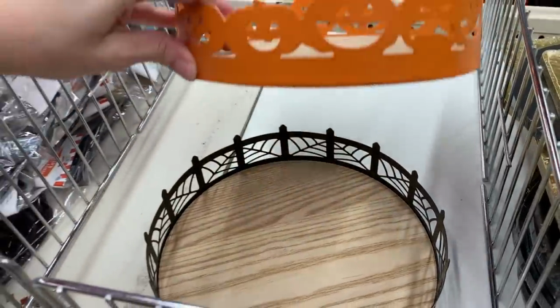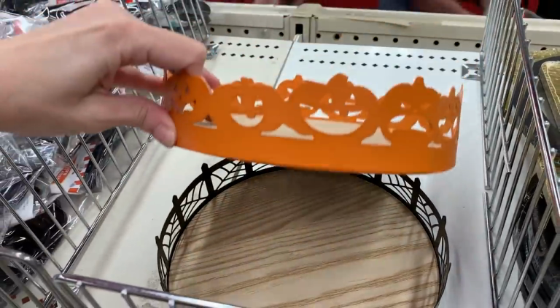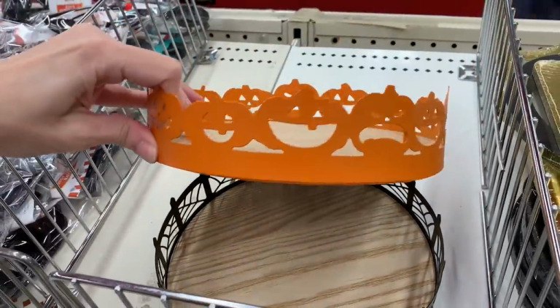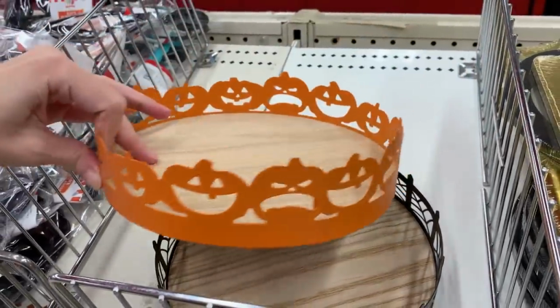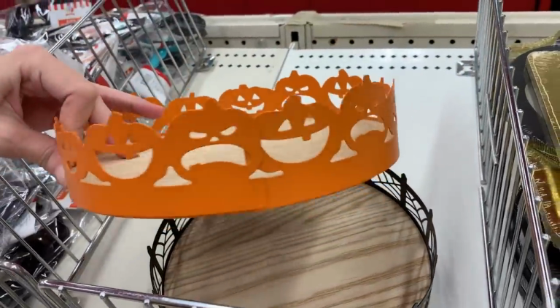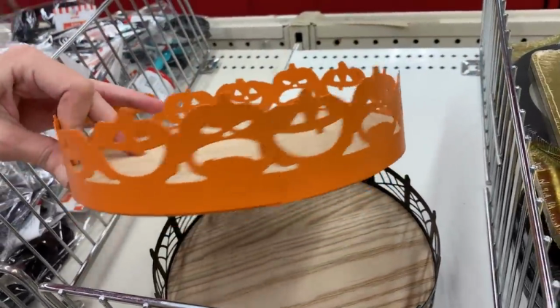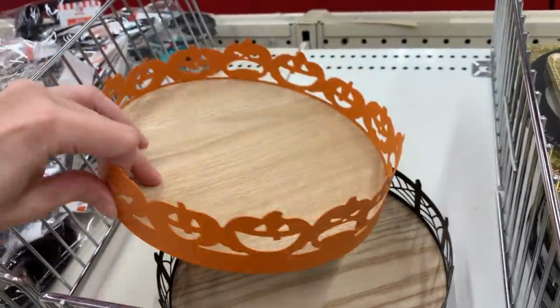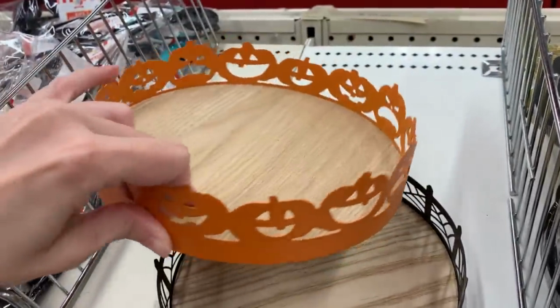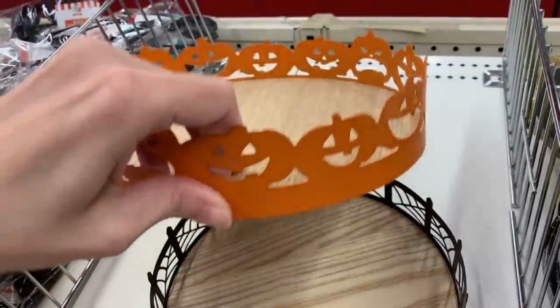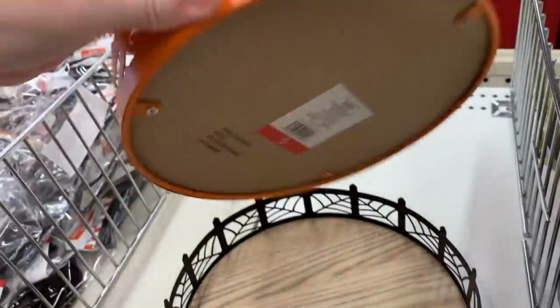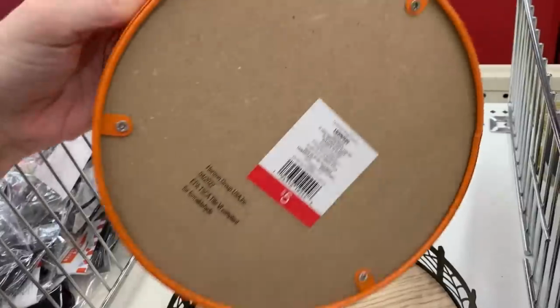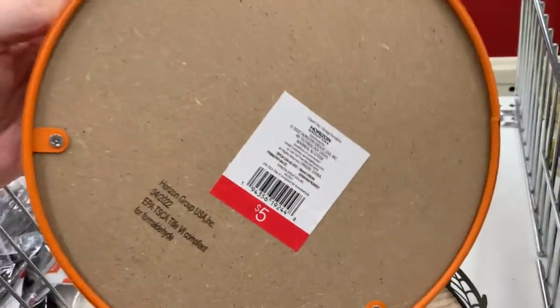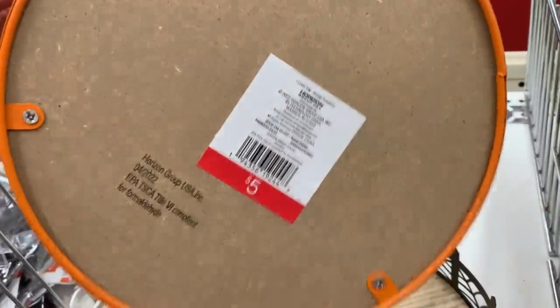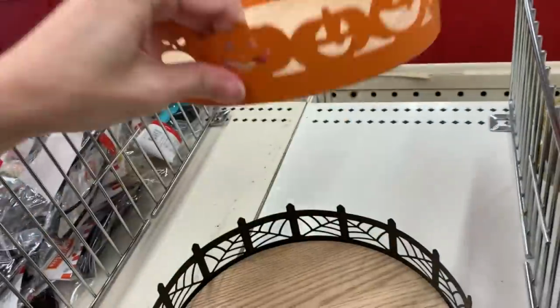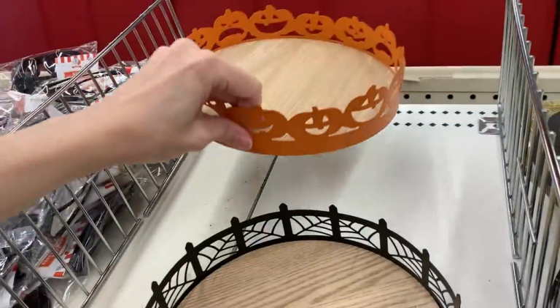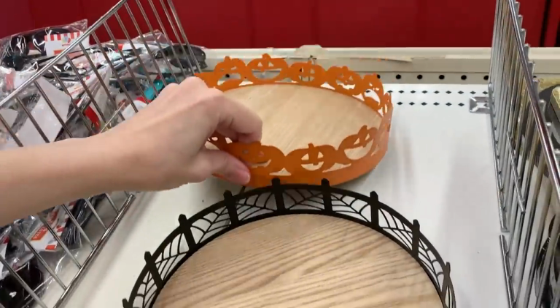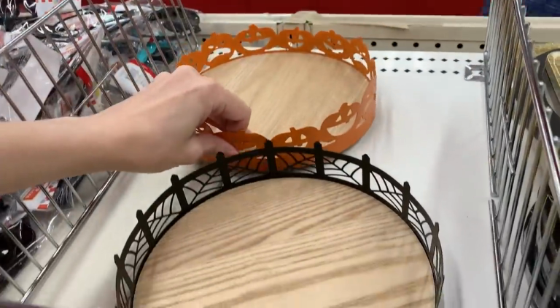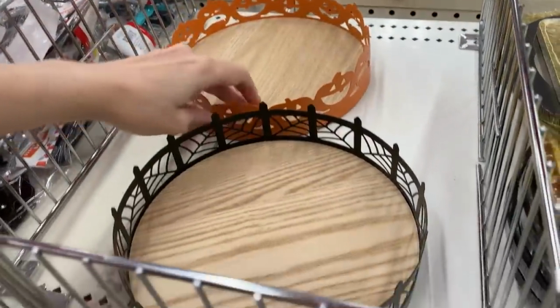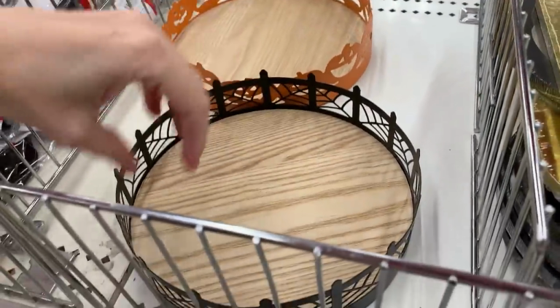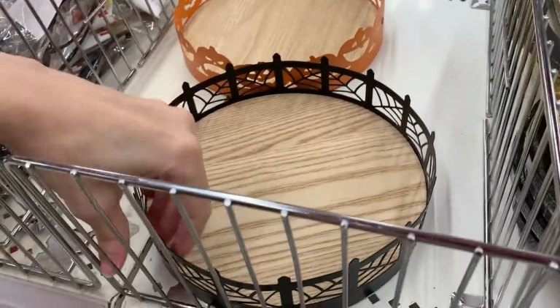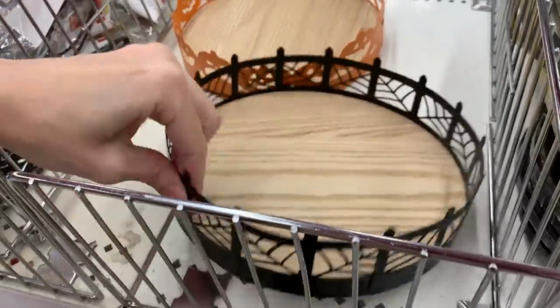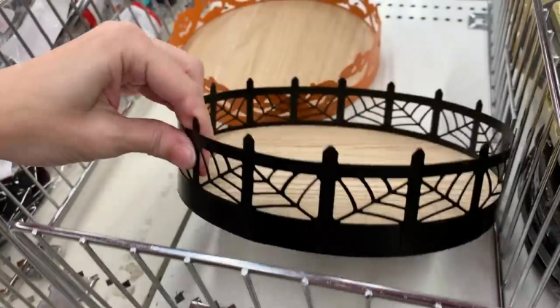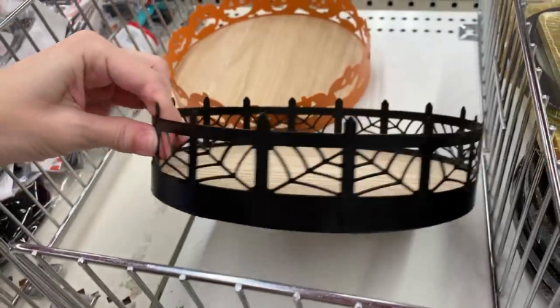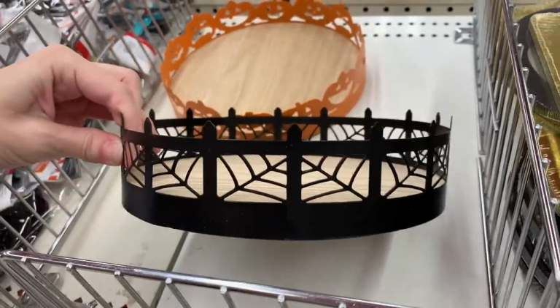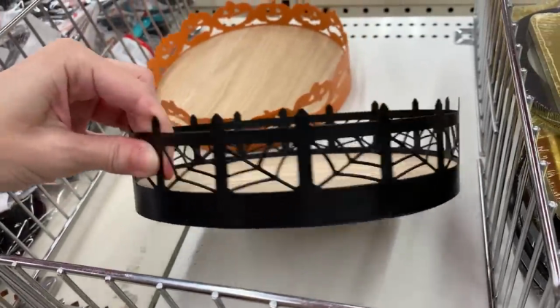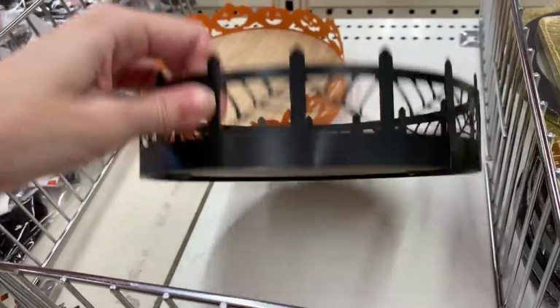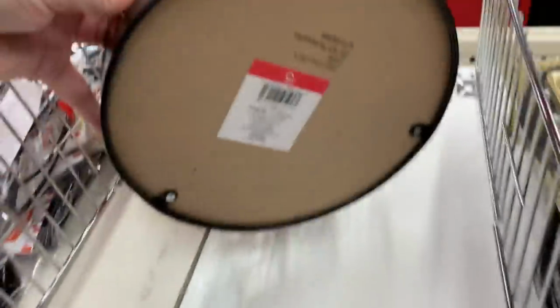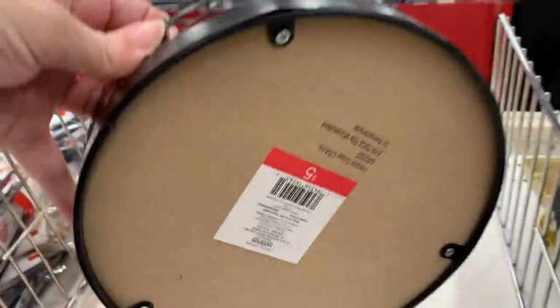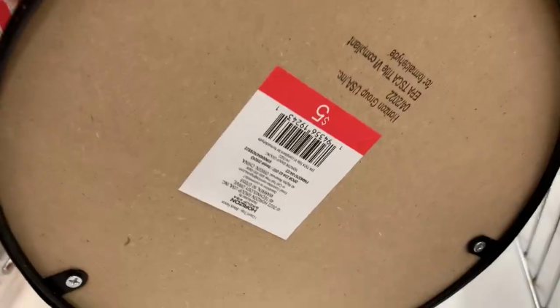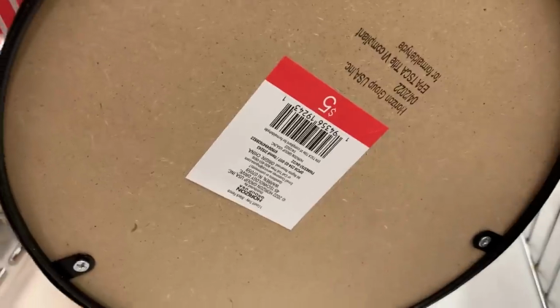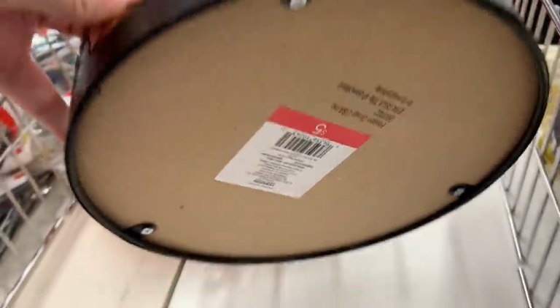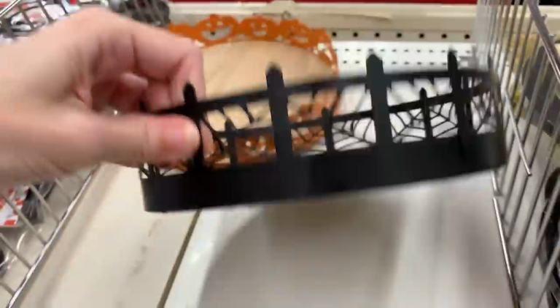These trays are nice. They have wood bases and metal sides to them. One is a jack-o'-lantern pumpkin design and the other looks like a spiderweb fence design. These are five dollars each.